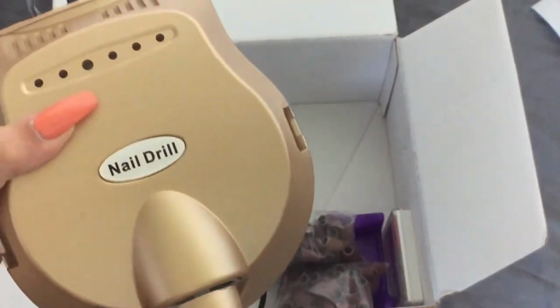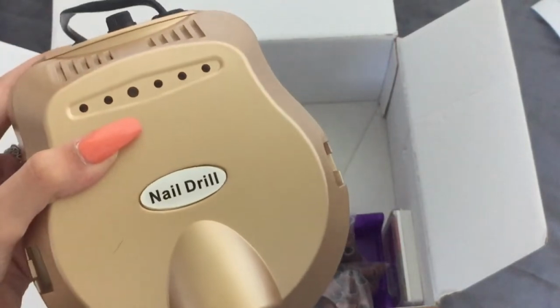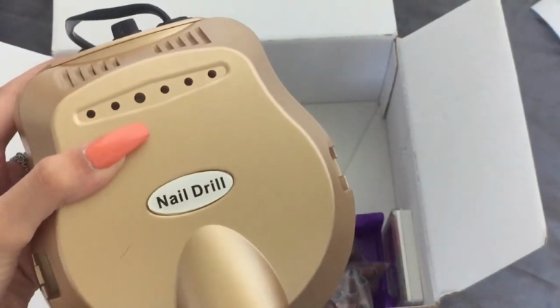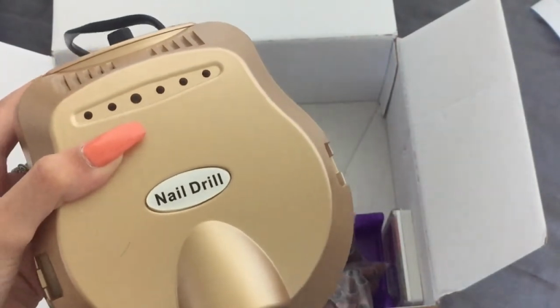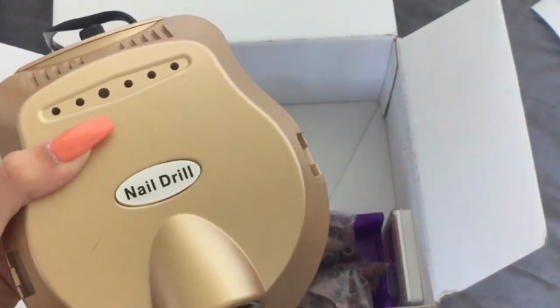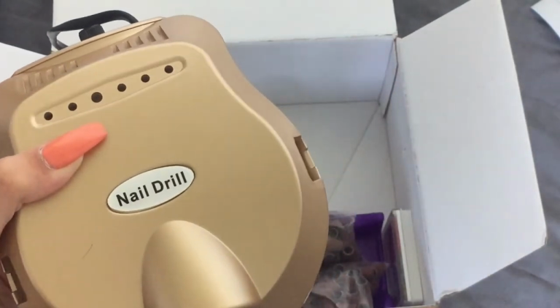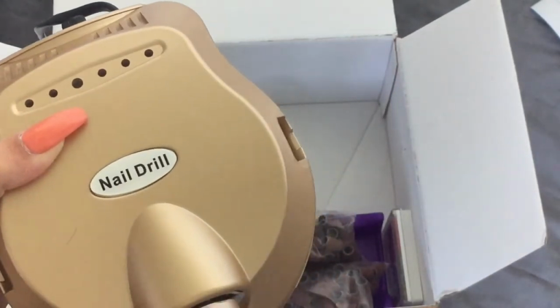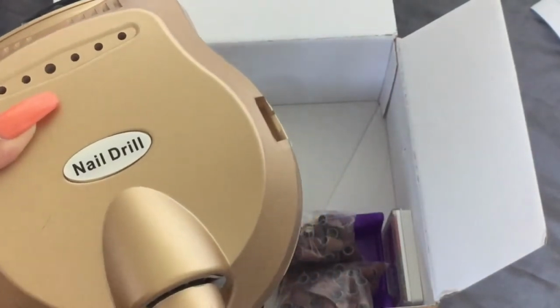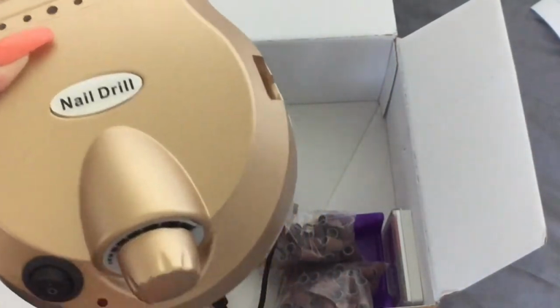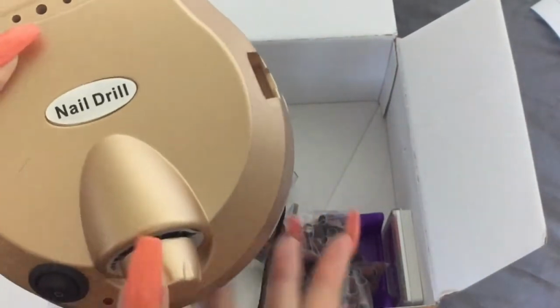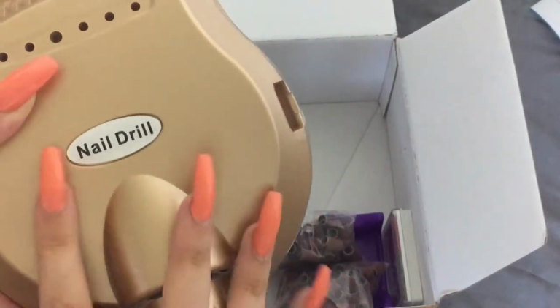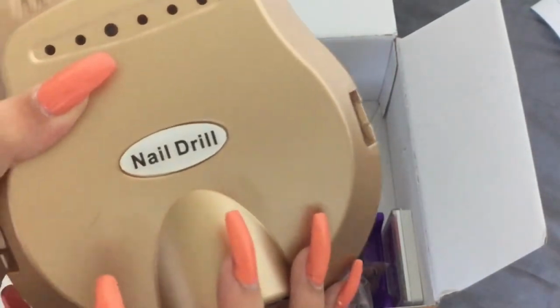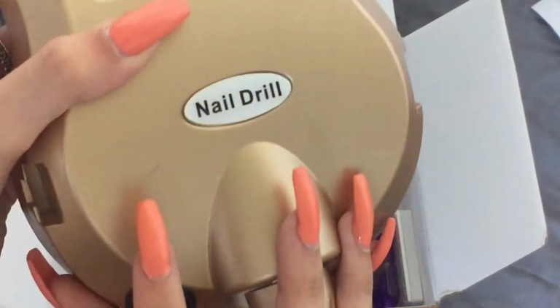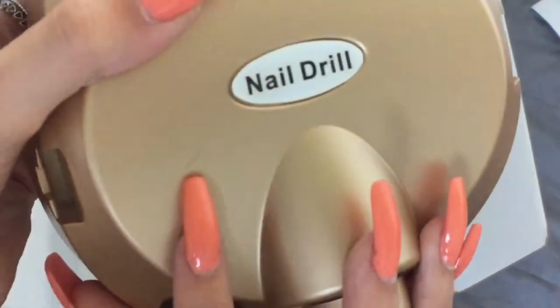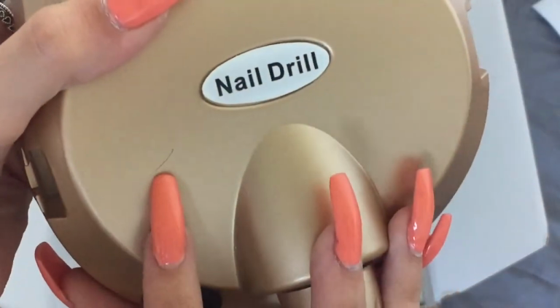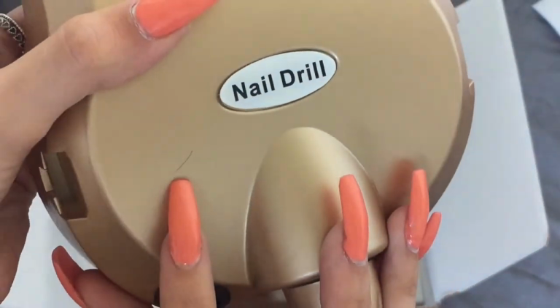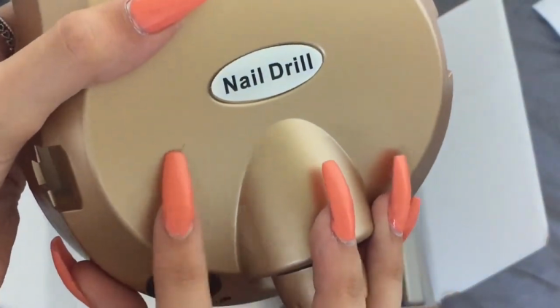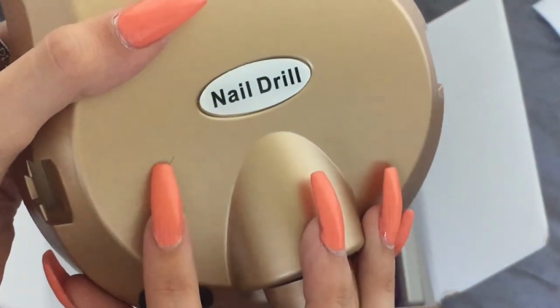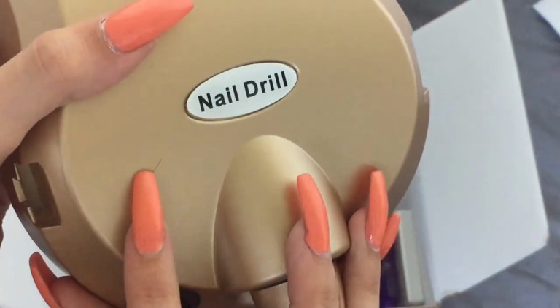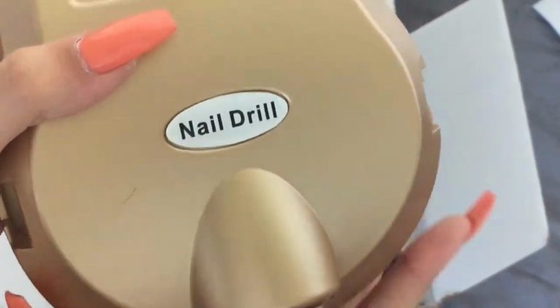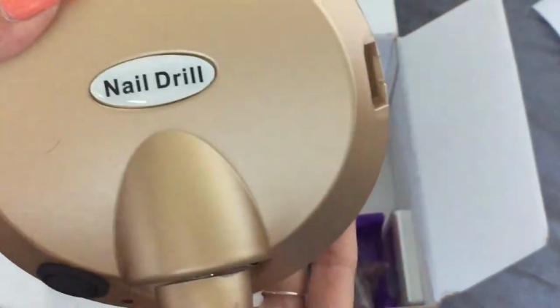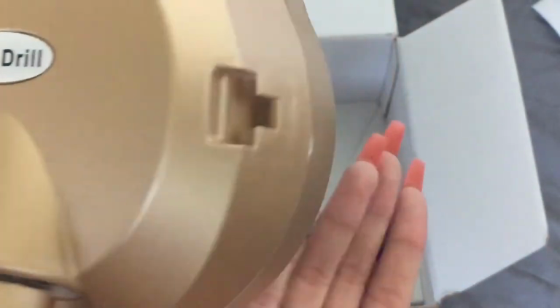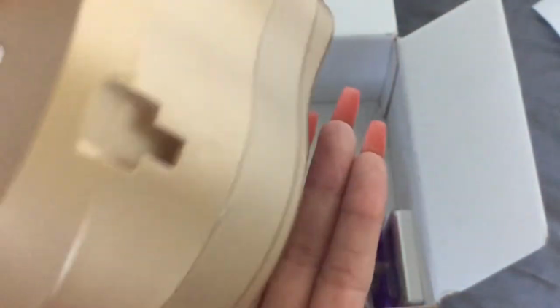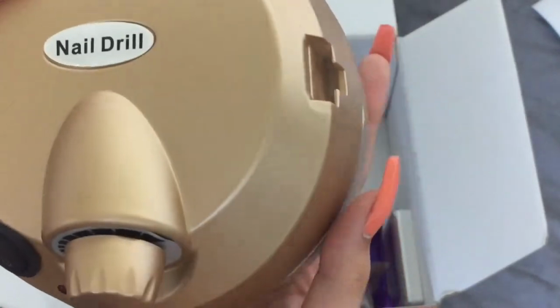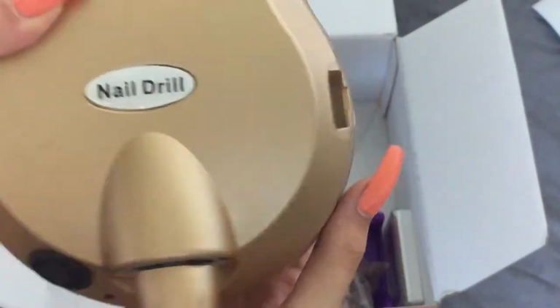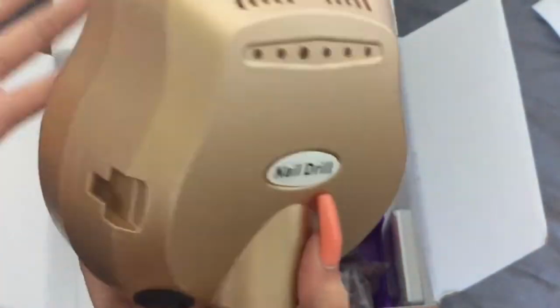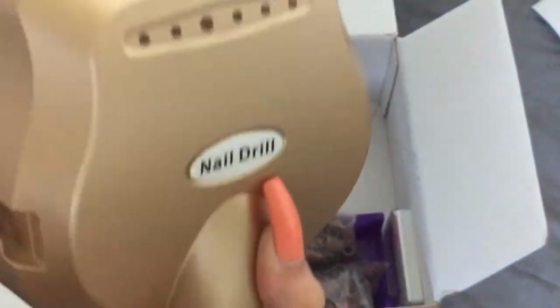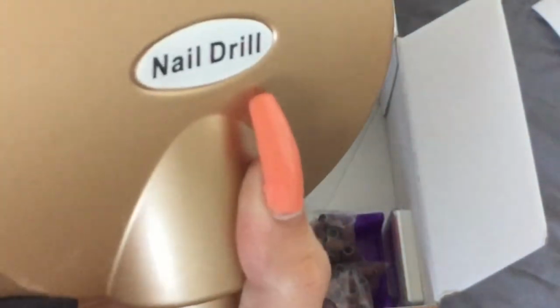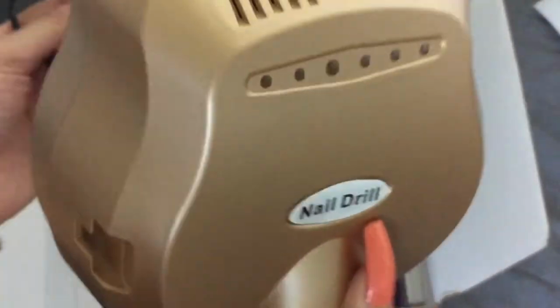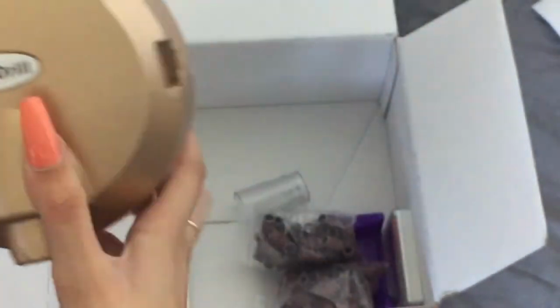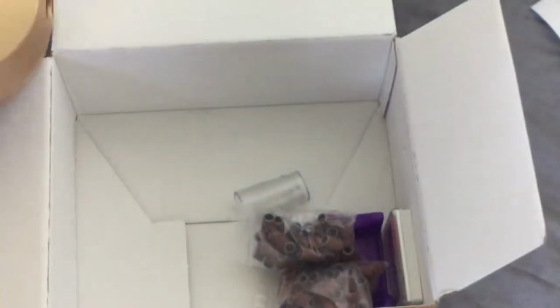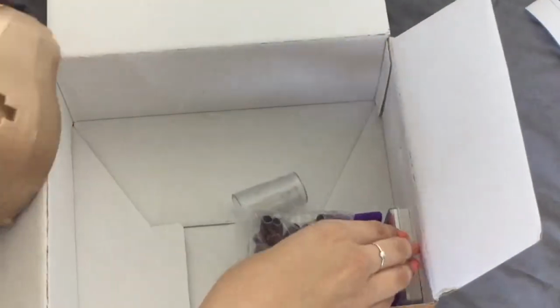You can get it in purple, silver, or pink, but I like the gold so I just got the gold. I have just noticed that I've accidentally scratched it, but that's not the end of the world — it was only £35.